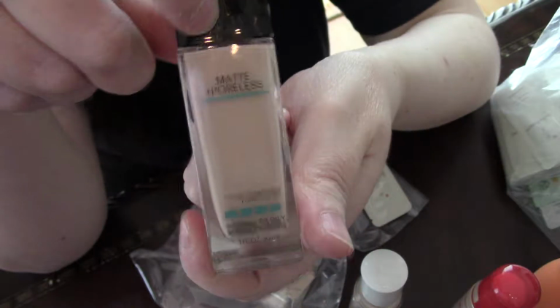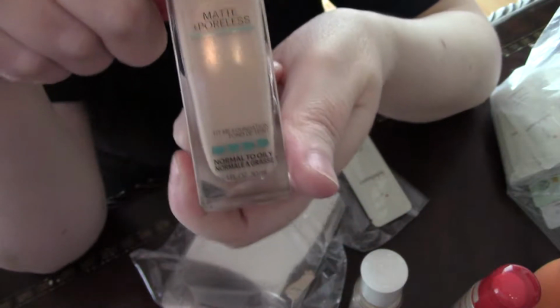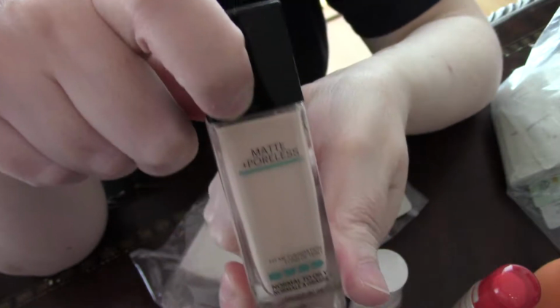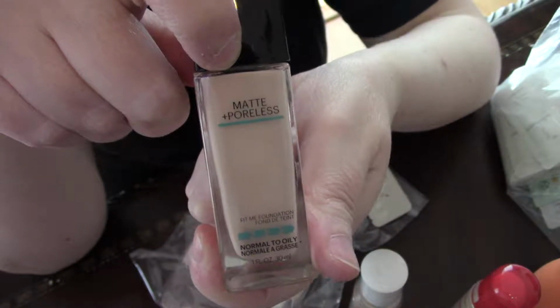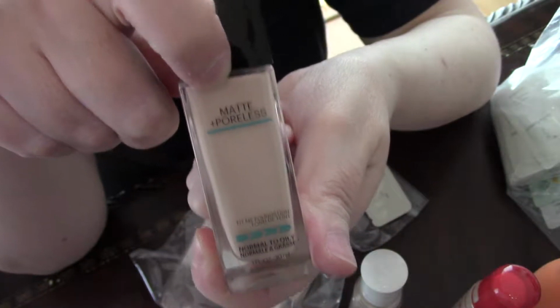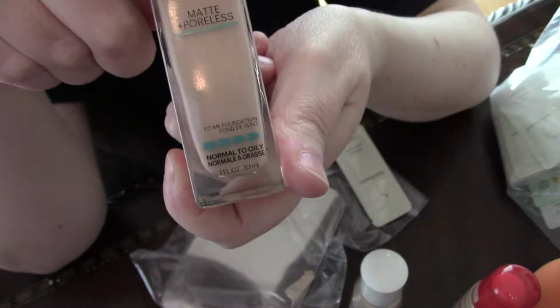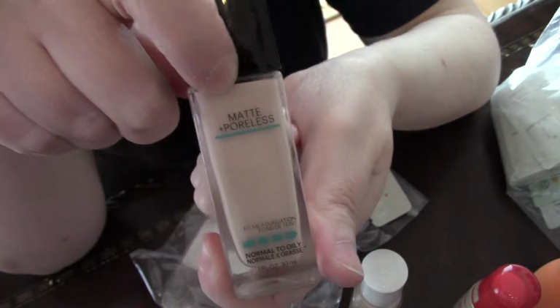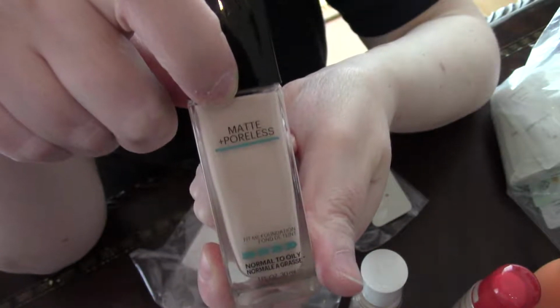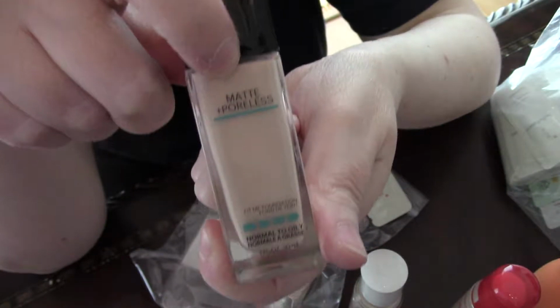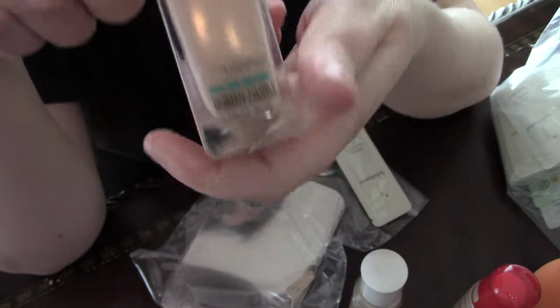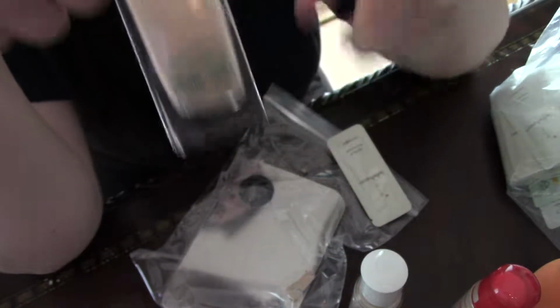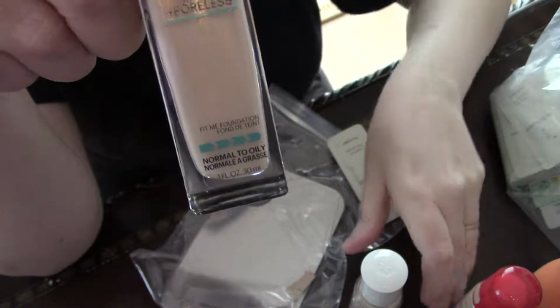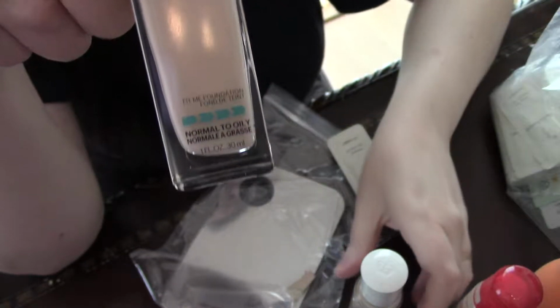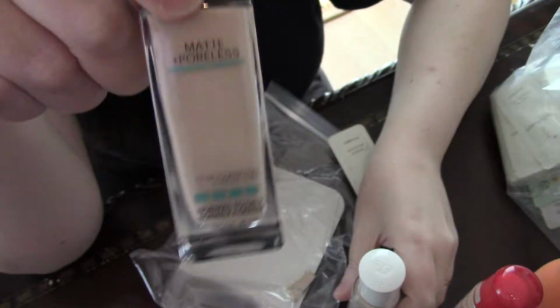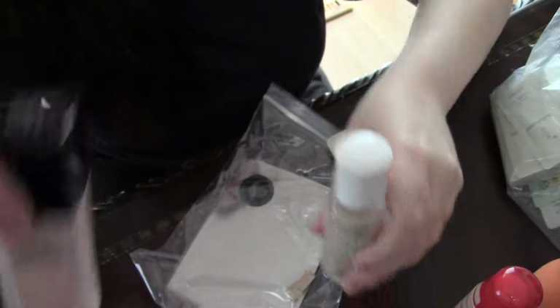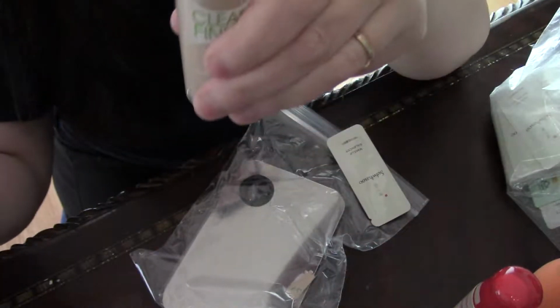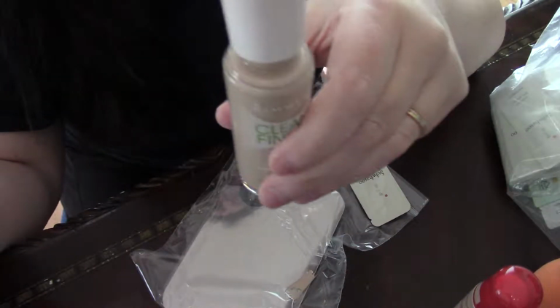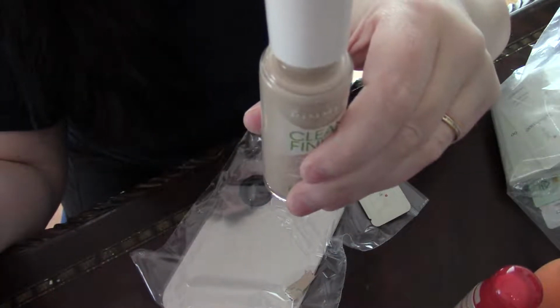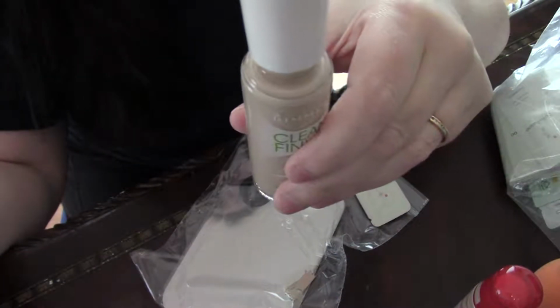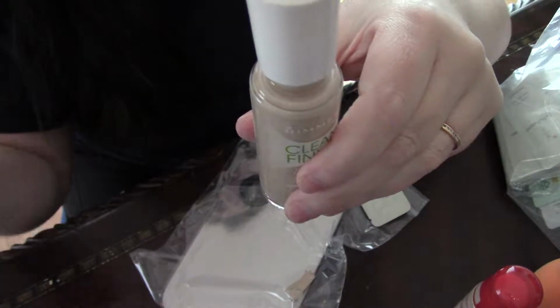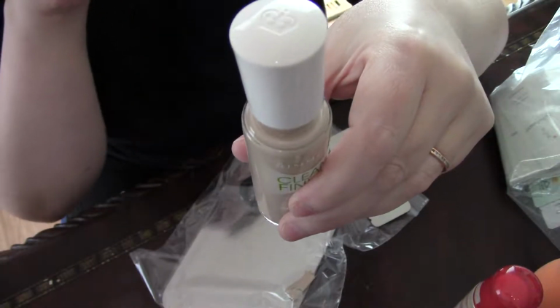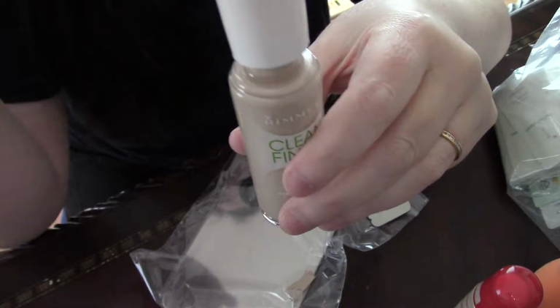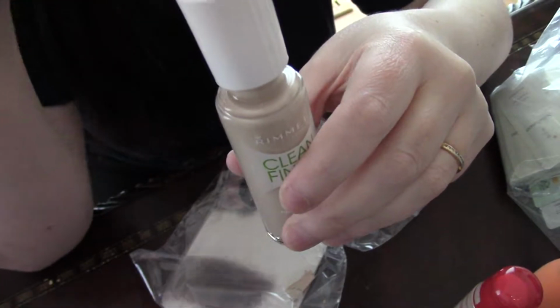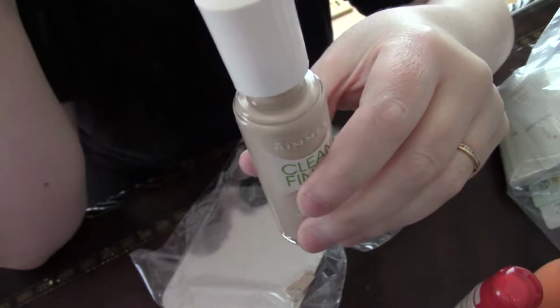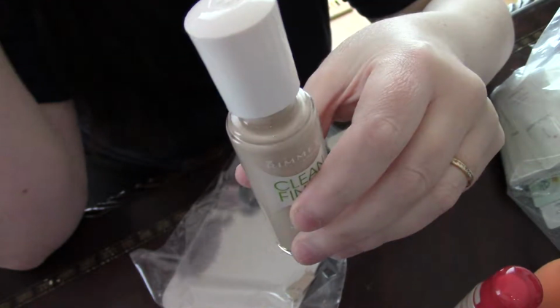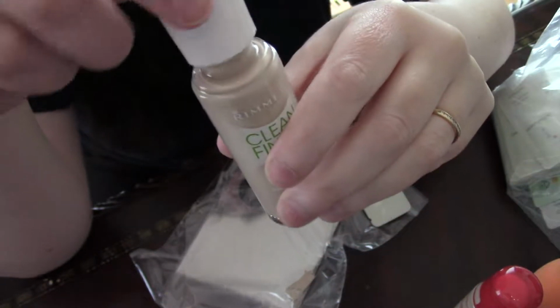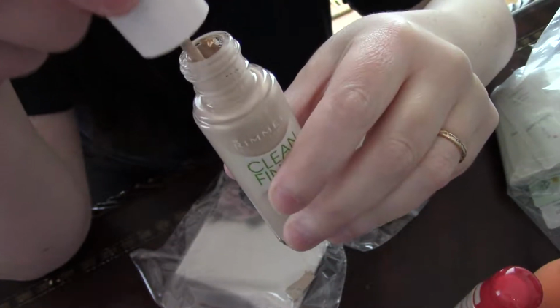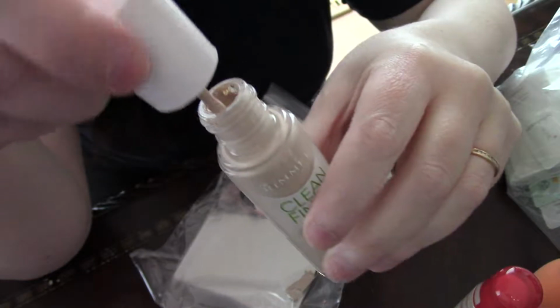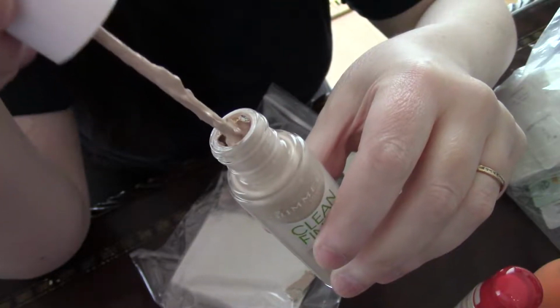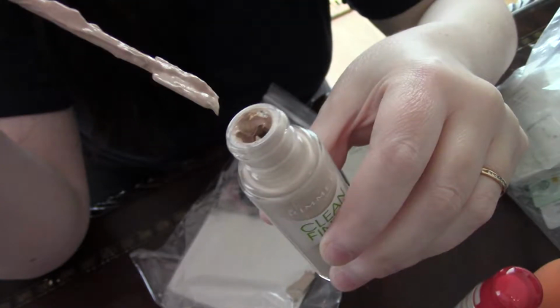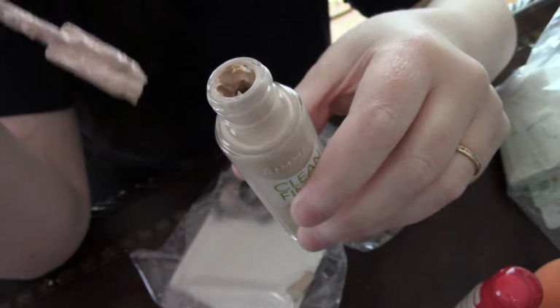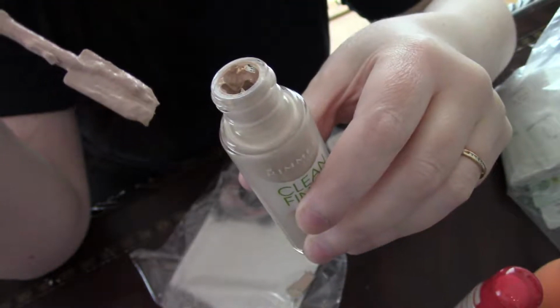This is an excellent foundation, my very favorite, and I tell you this Rimmel kicked its butt. So the only problem was that it was too warm.